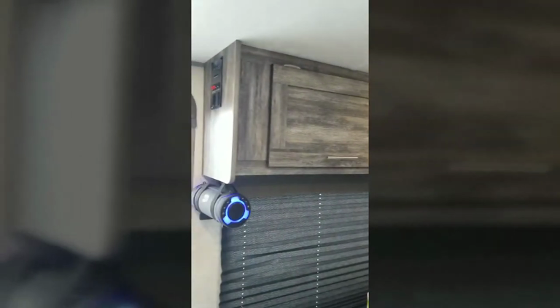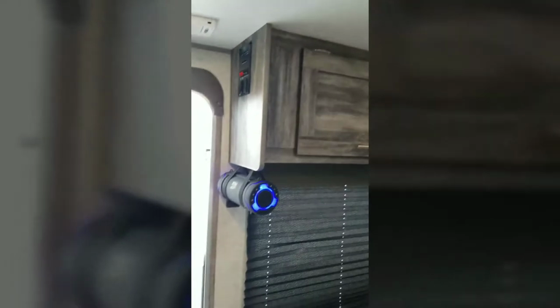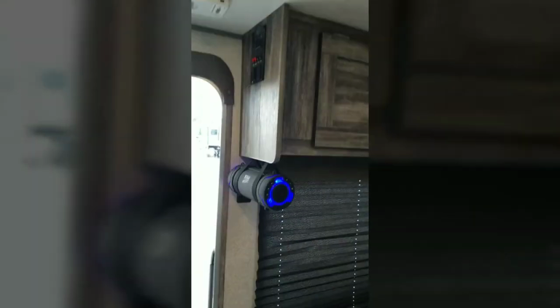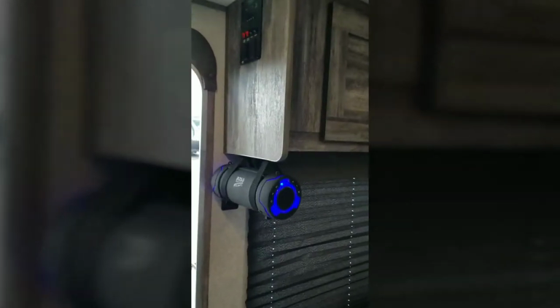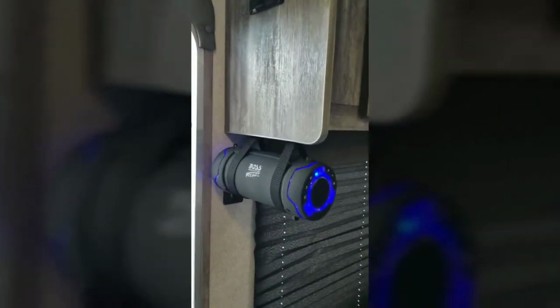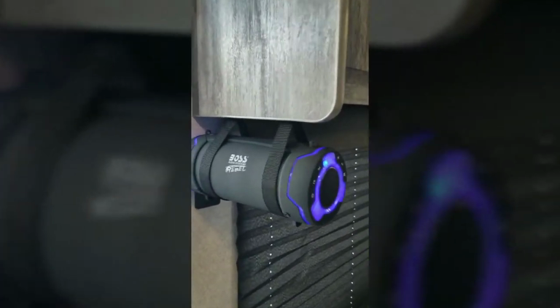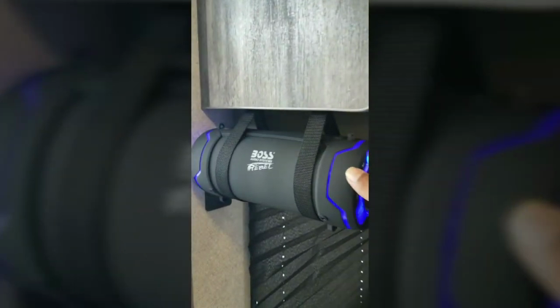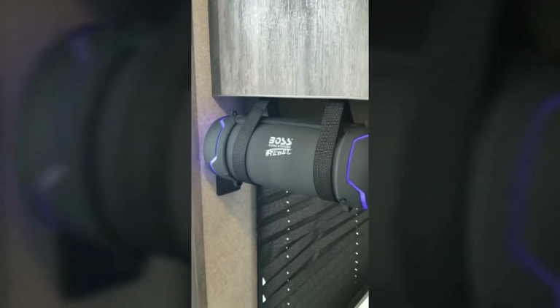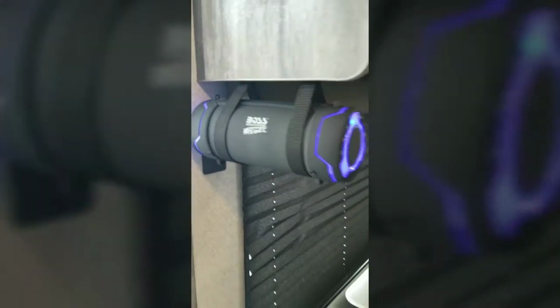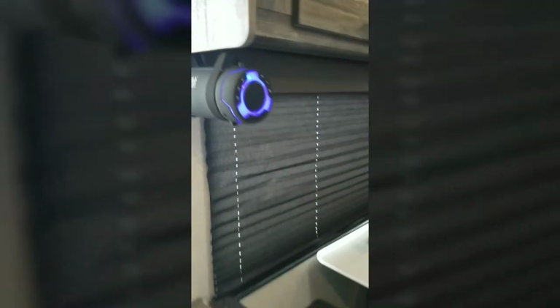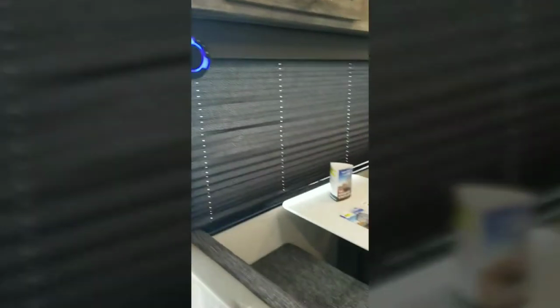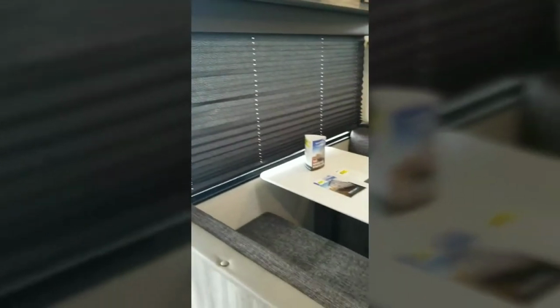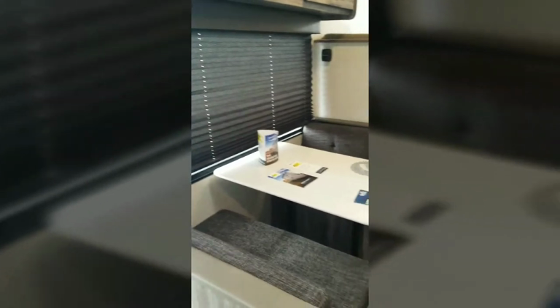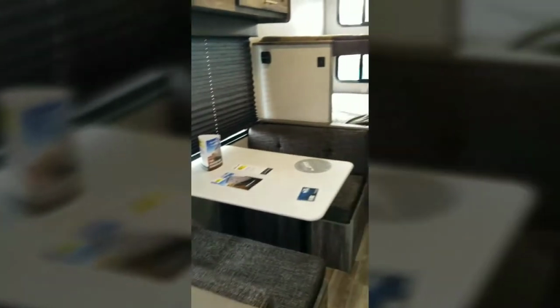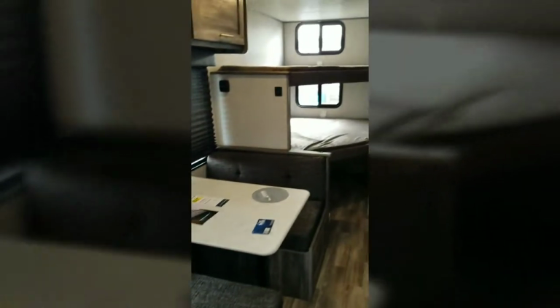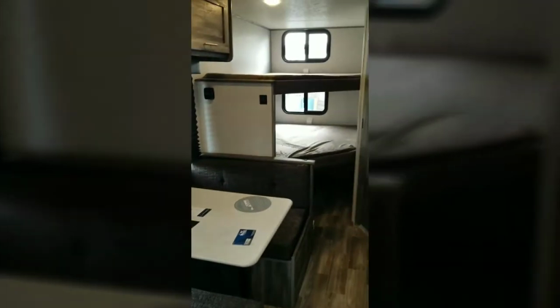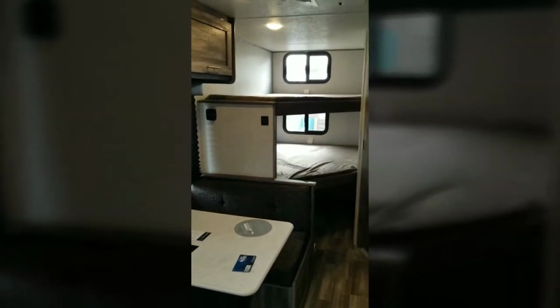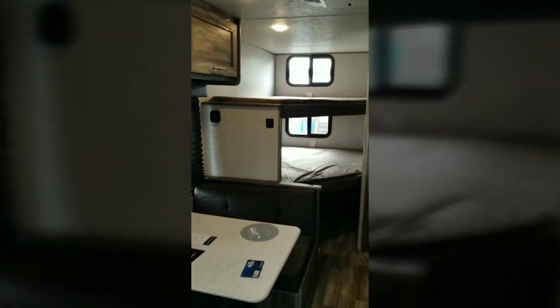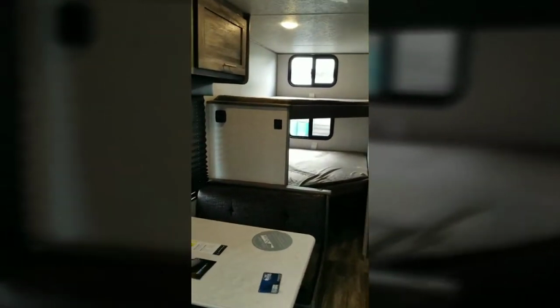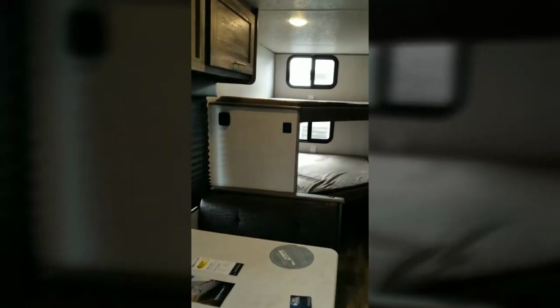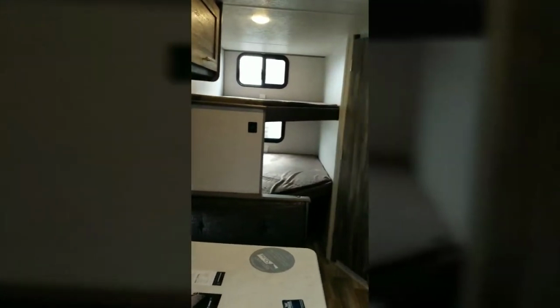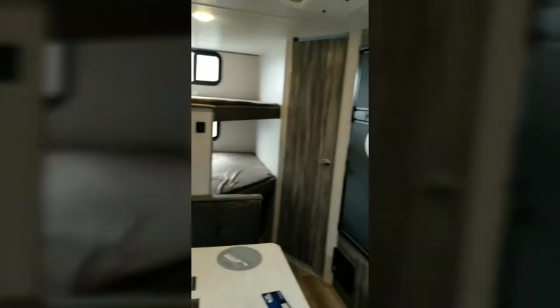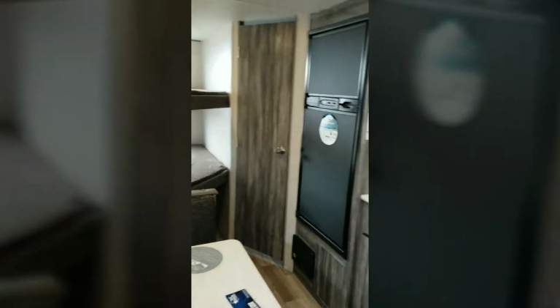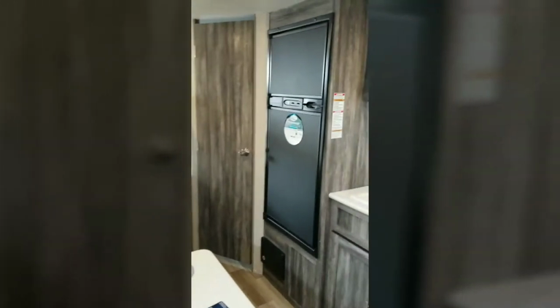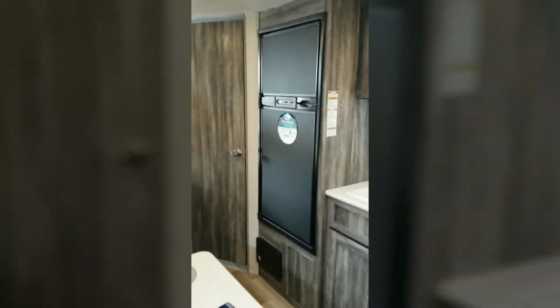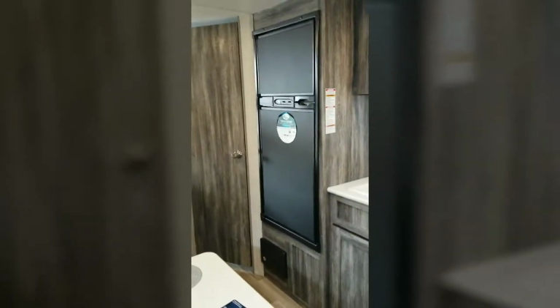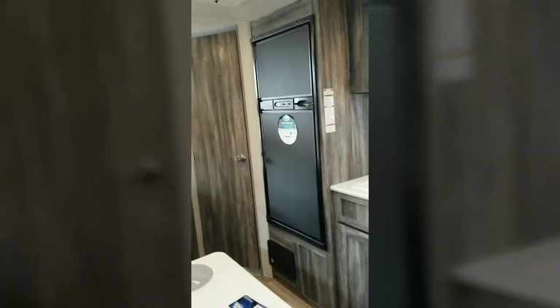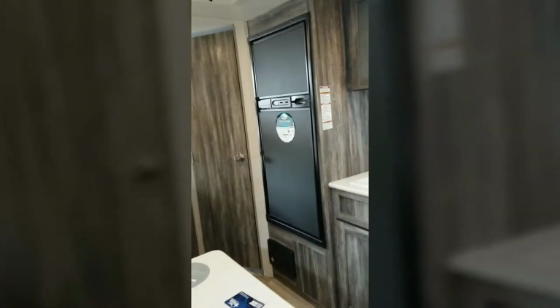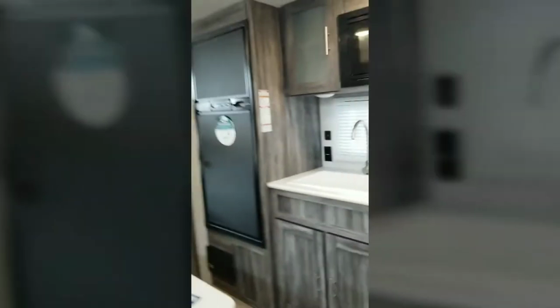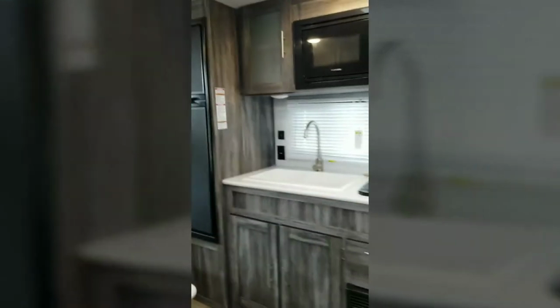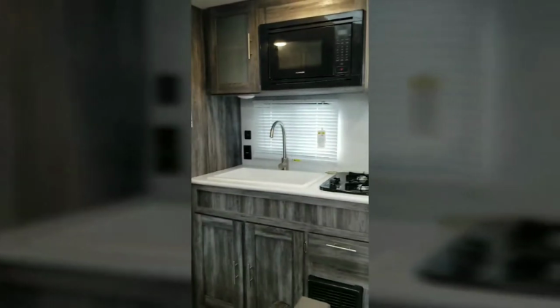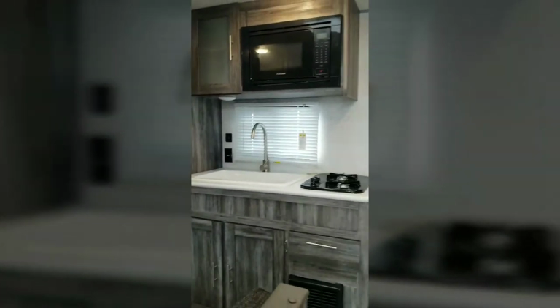This is the Bluetooth radio that it comes with. So this is the FSX 179 double bunk — you saw it at Camper Clinic in Rockport, Texas. Come by and get yours today.